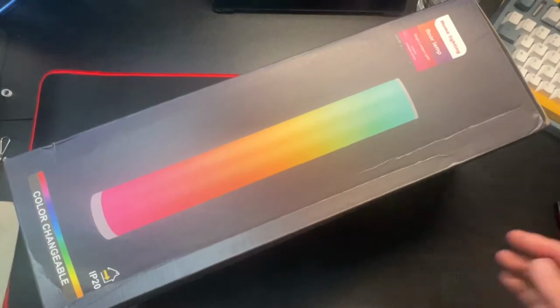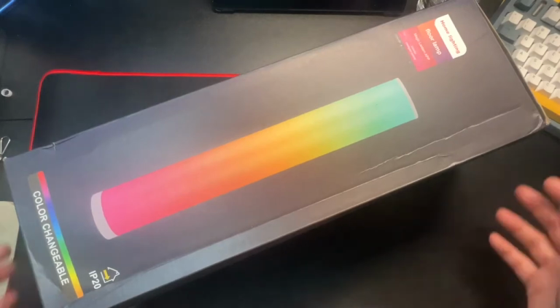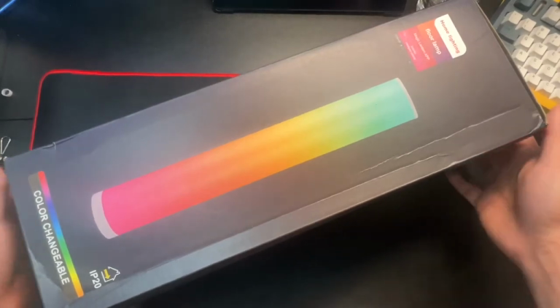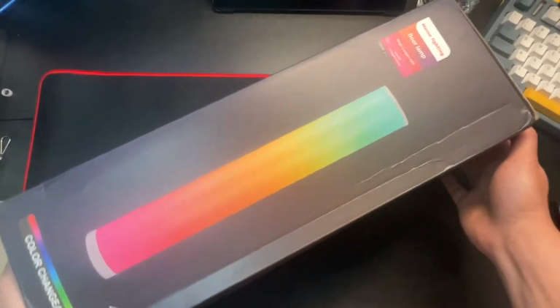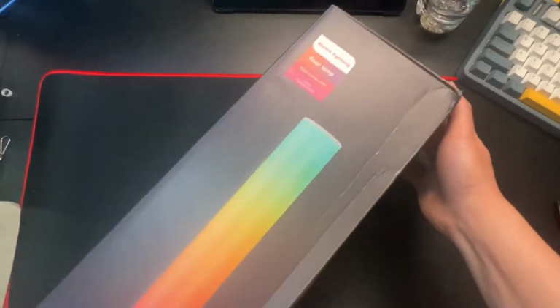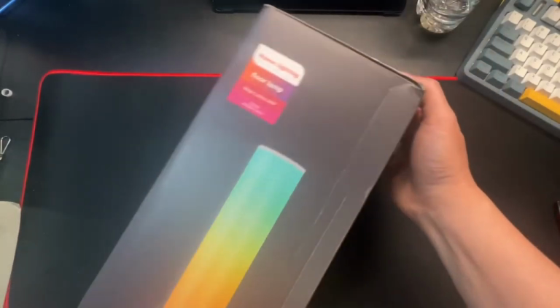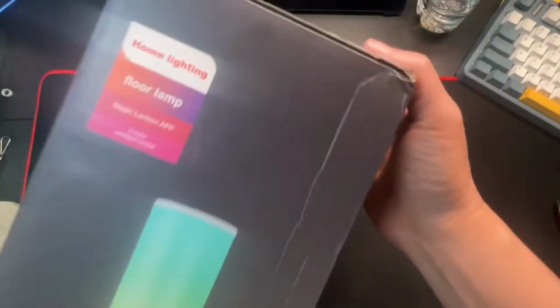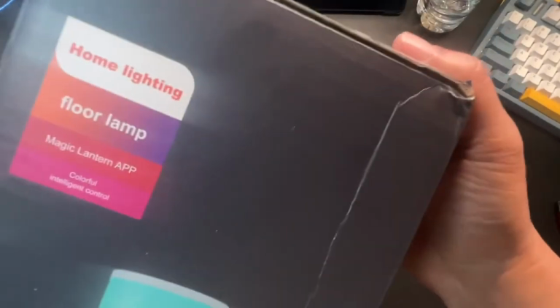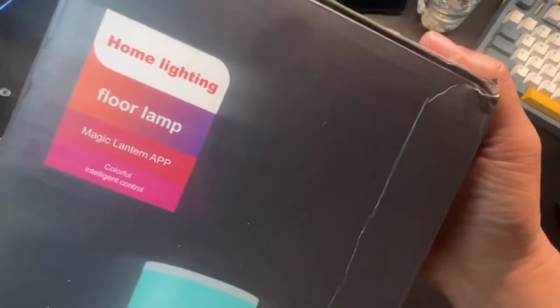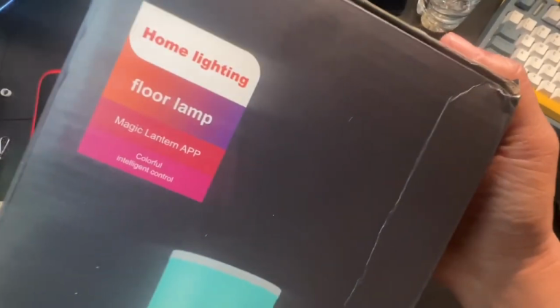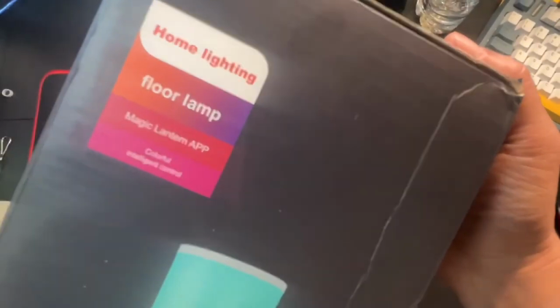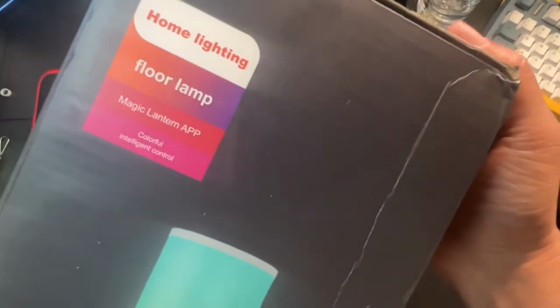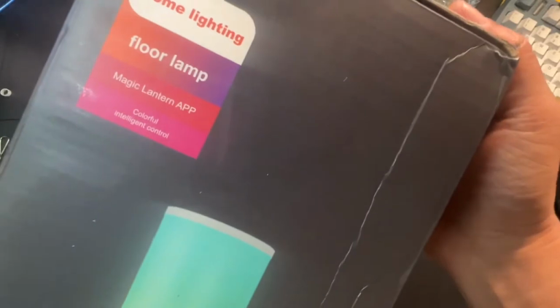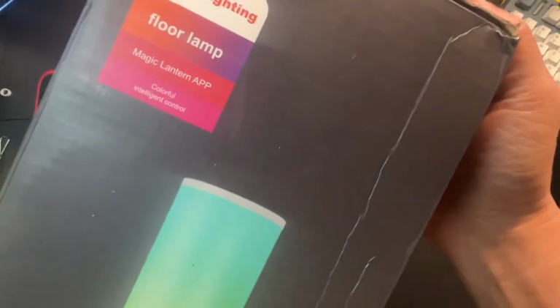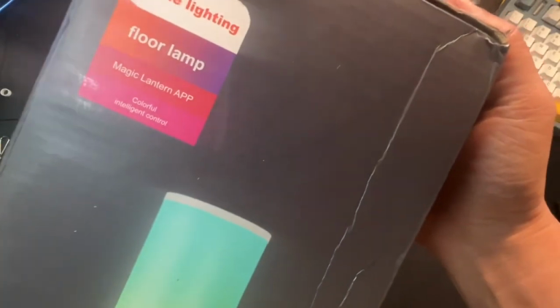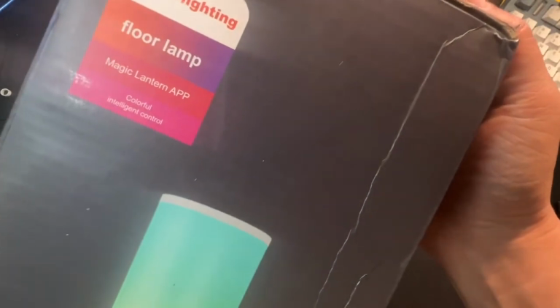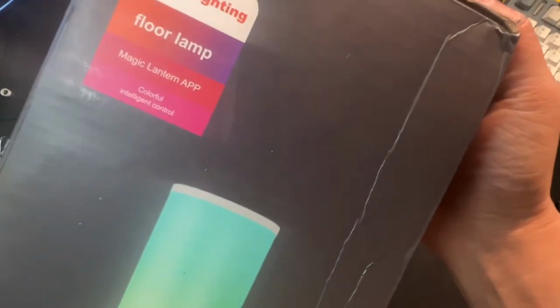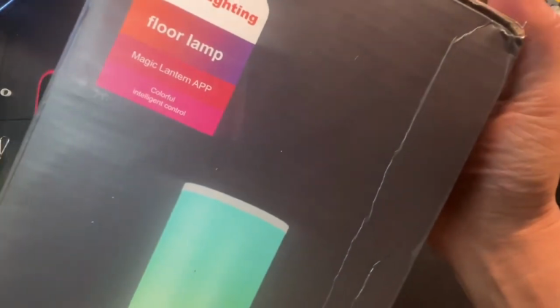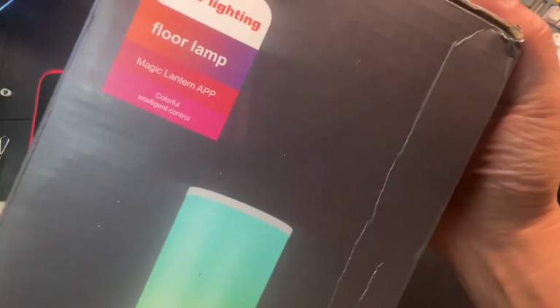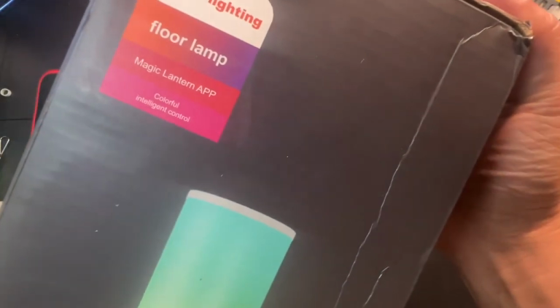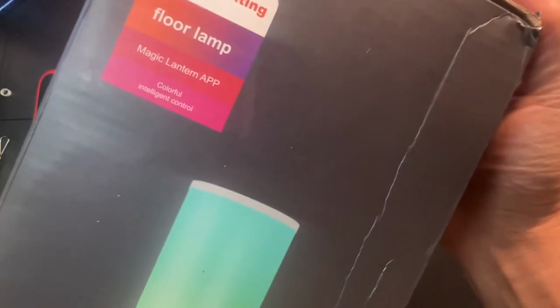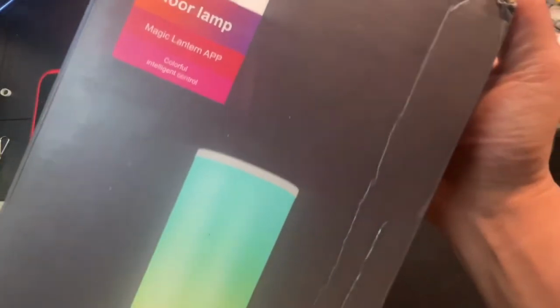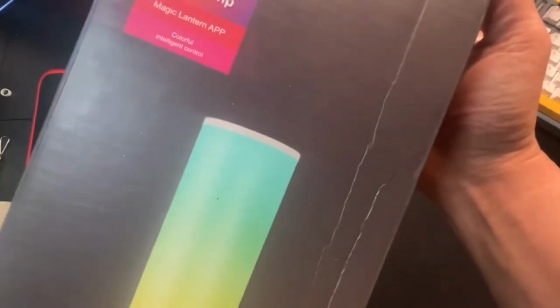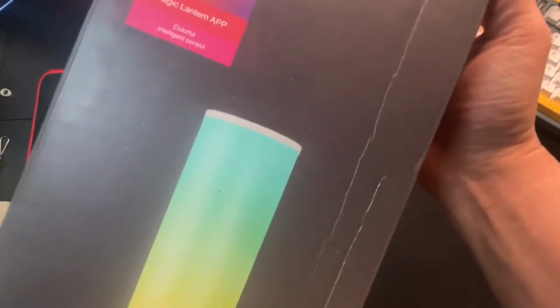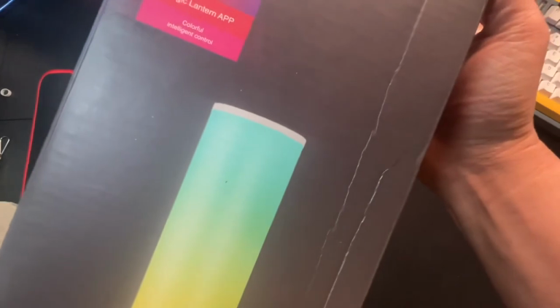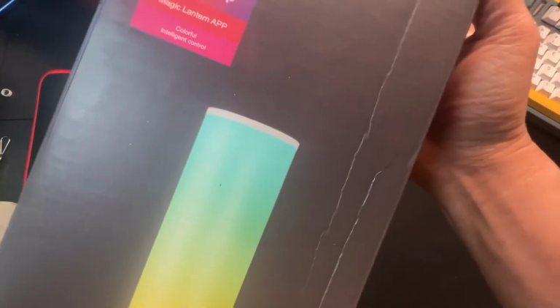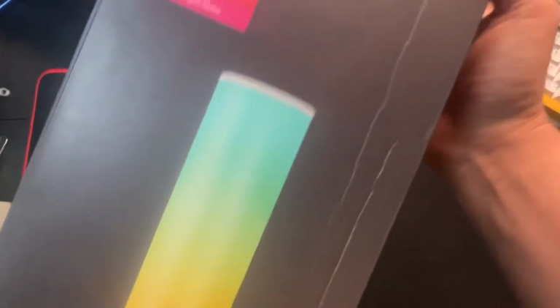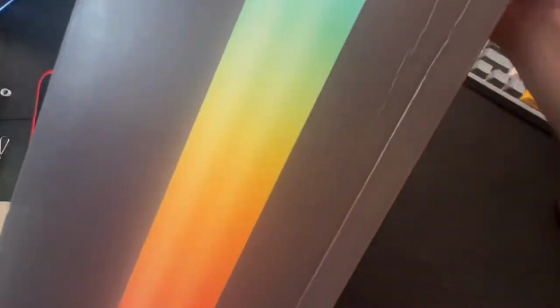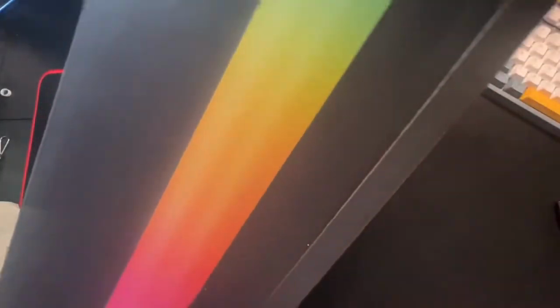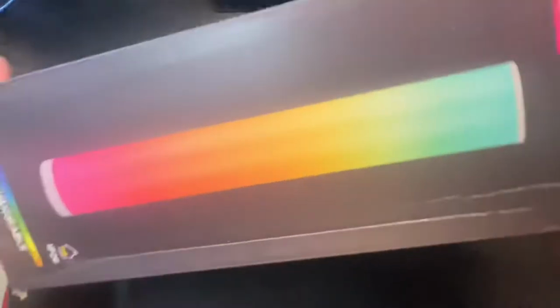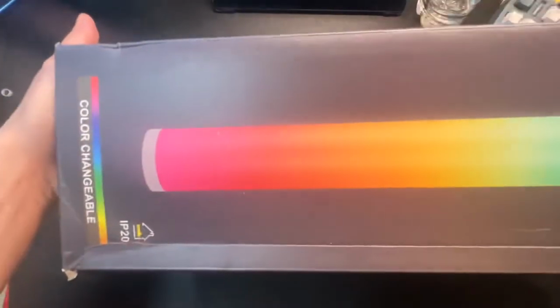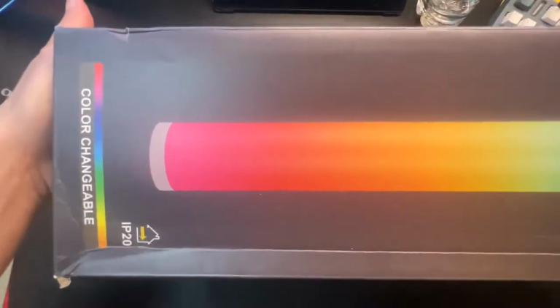Hey, how's it going? So today we're unboxing this cool home lighting floor lamp. It also has a Magic Lantern app so you can control it, but there it is.